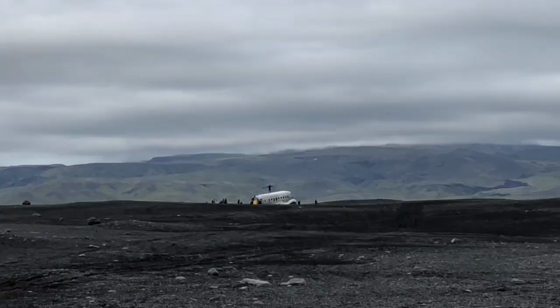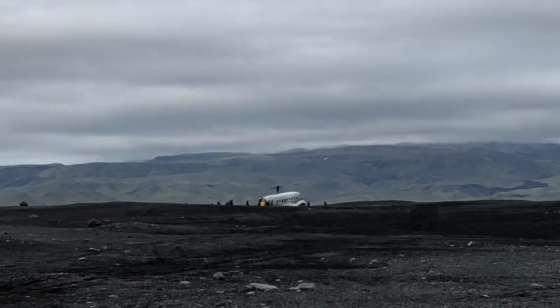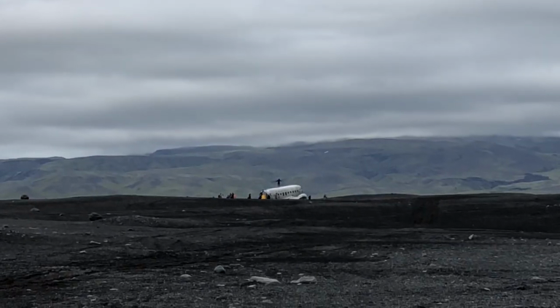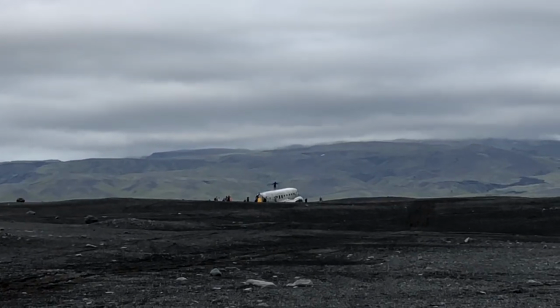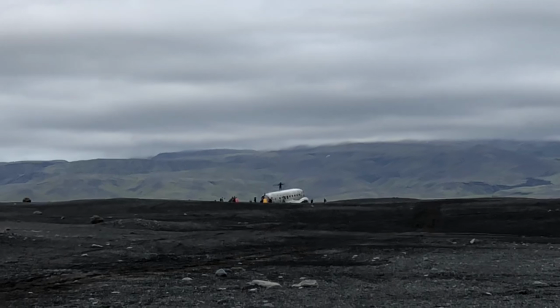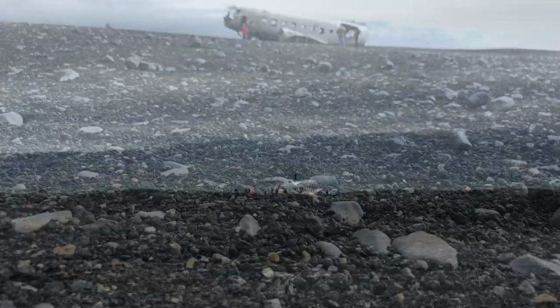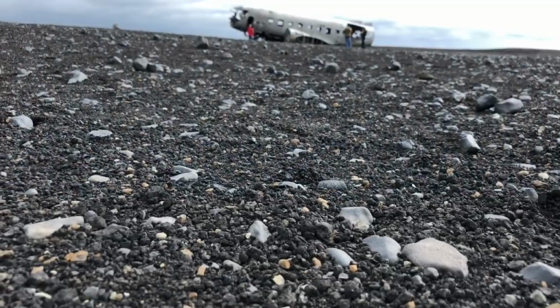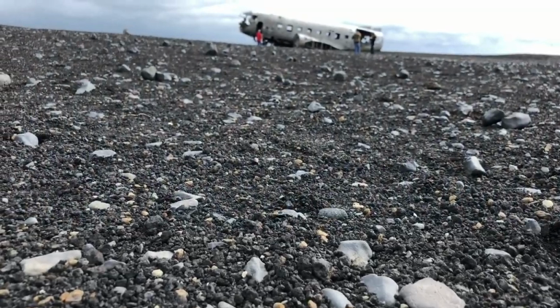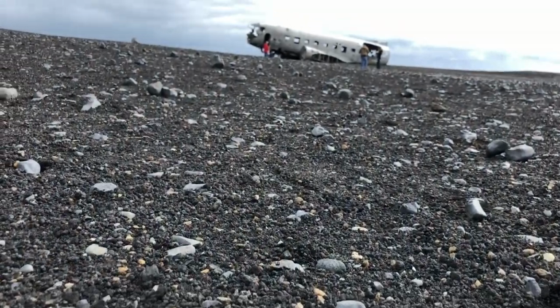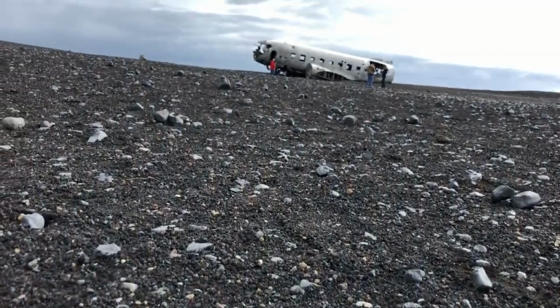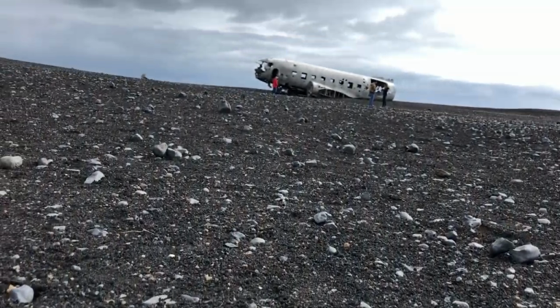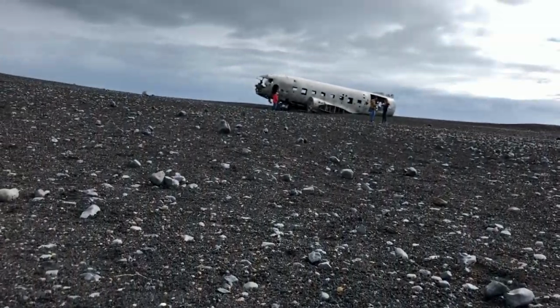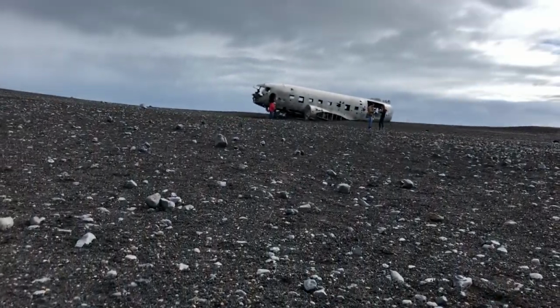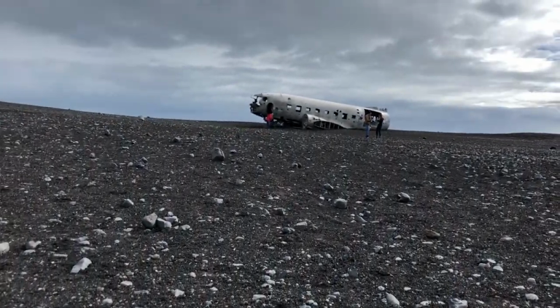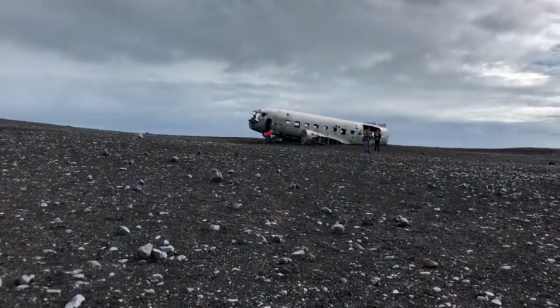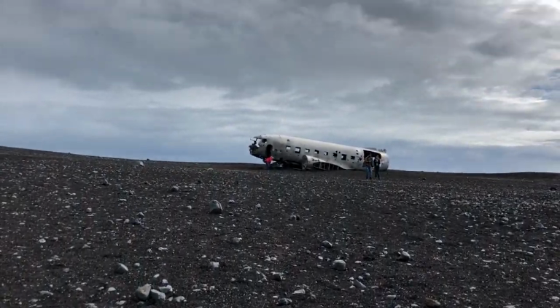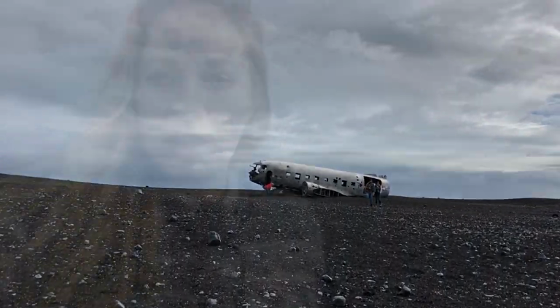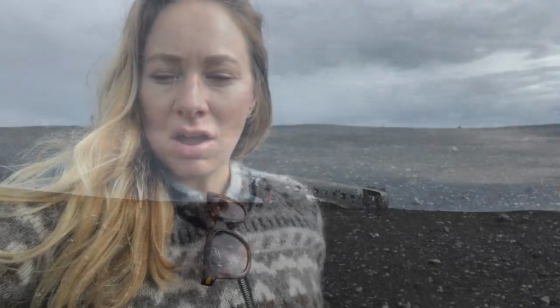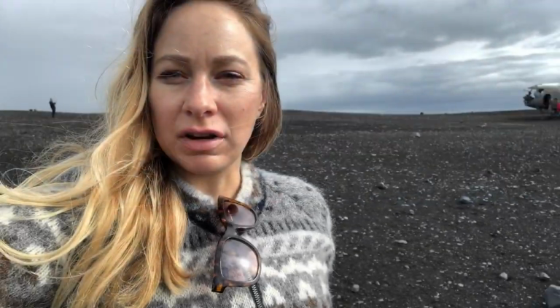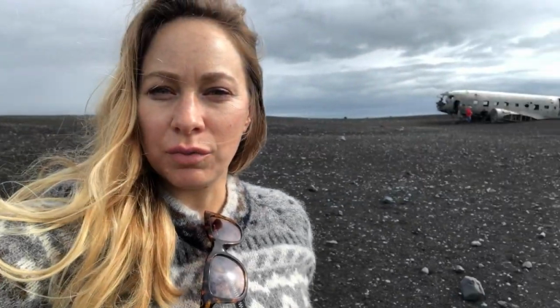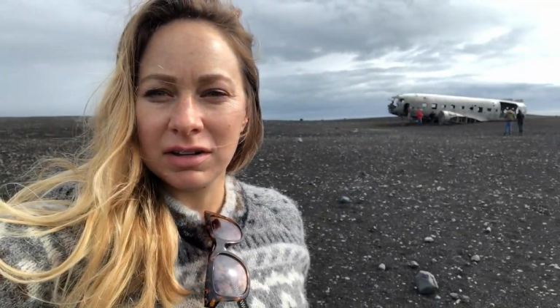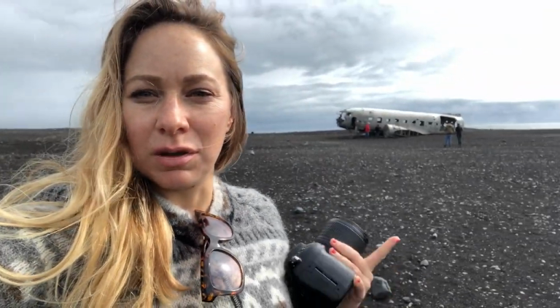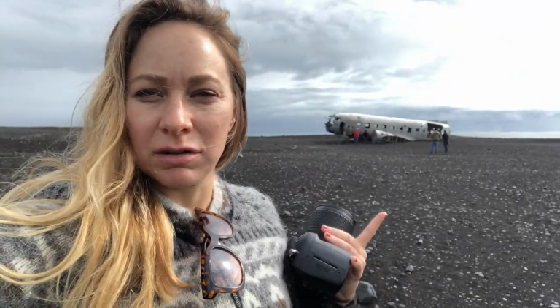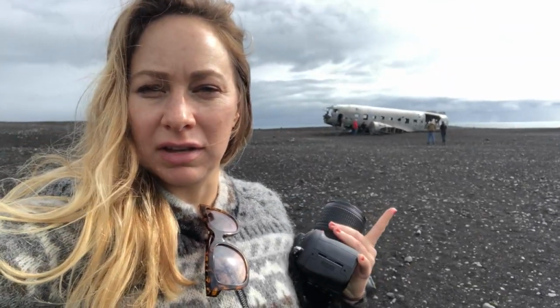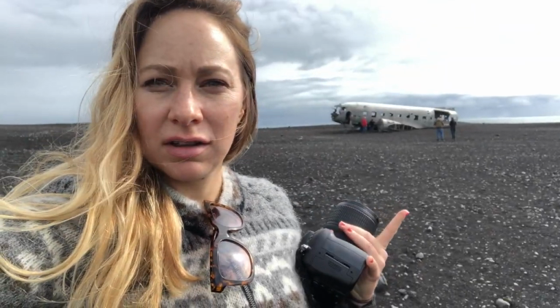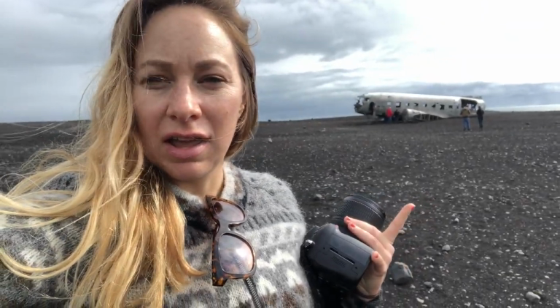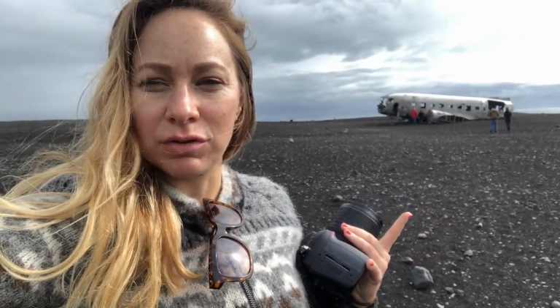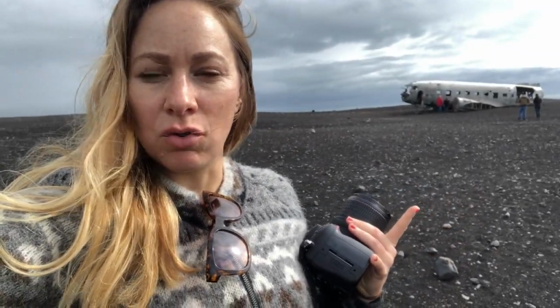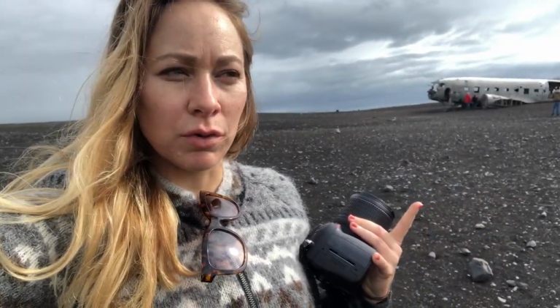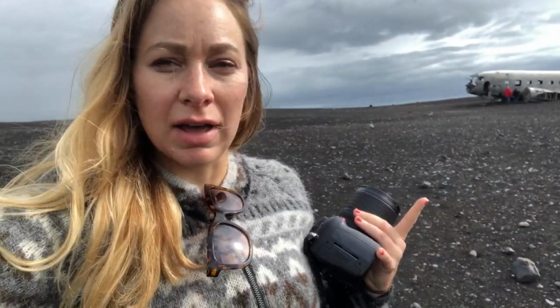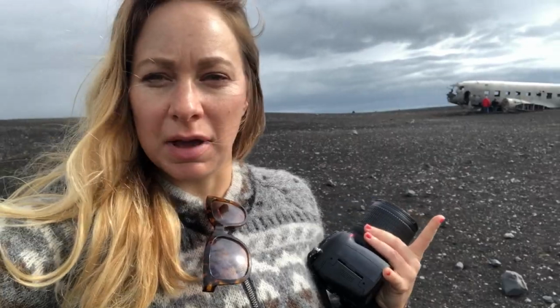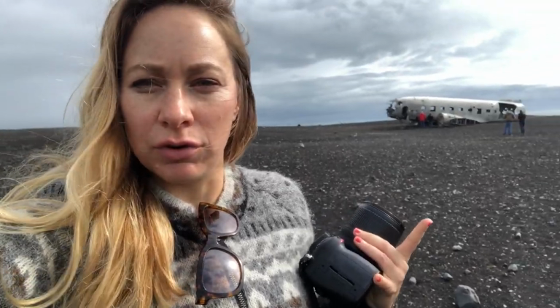In the middle of this desolate landscape, we spot the plane. Let's see if we can find any survivors. Alright, we made it to the abandoned plane. It was about a four mile hike back and forth.